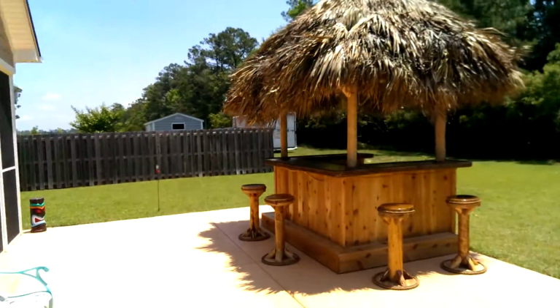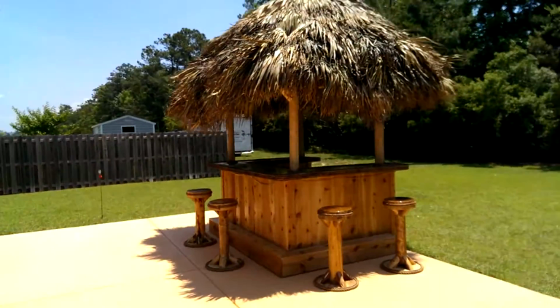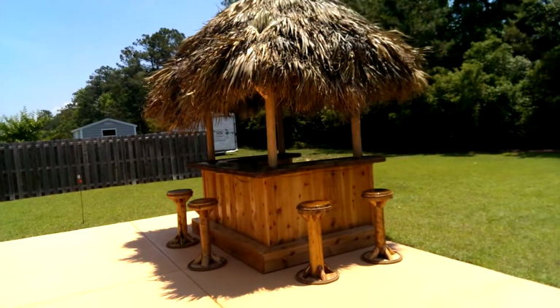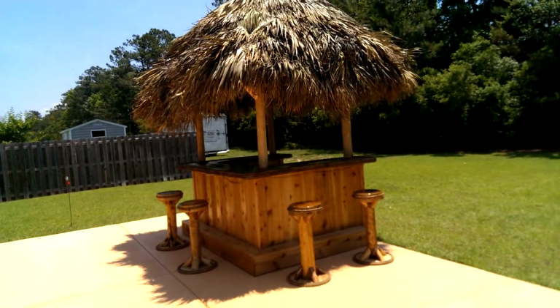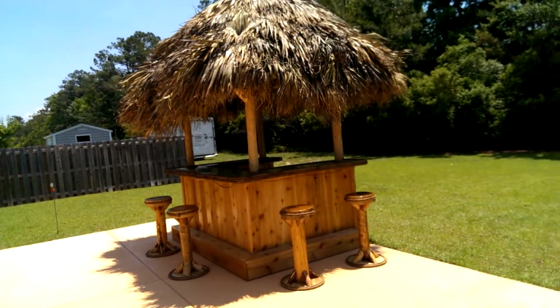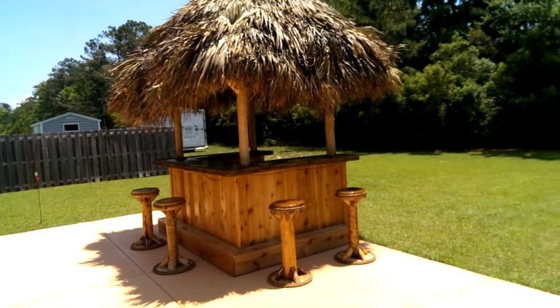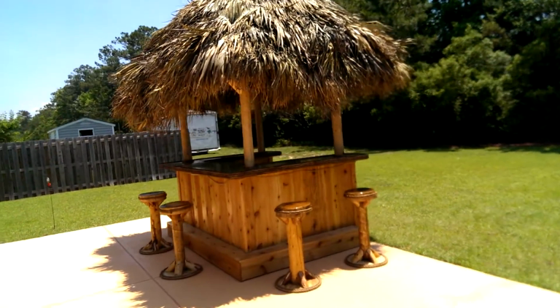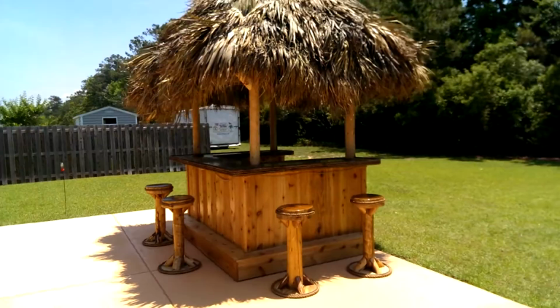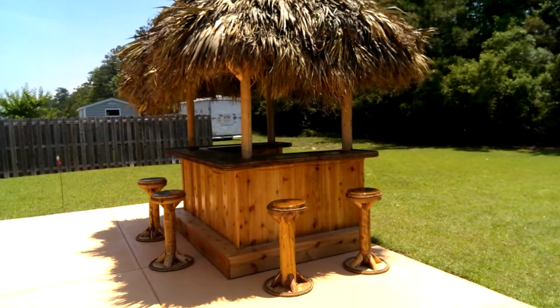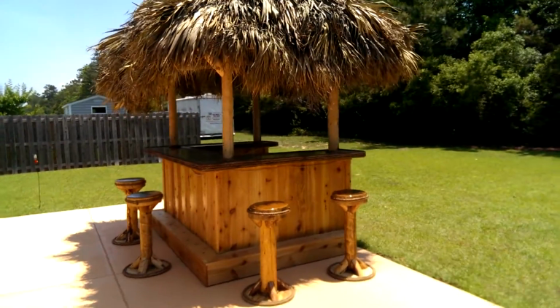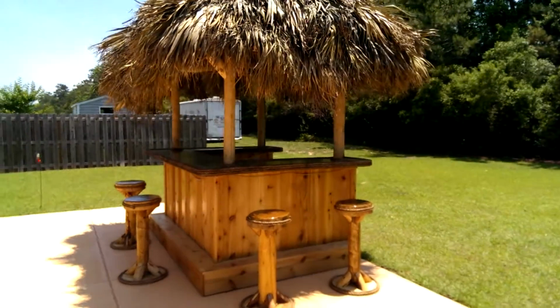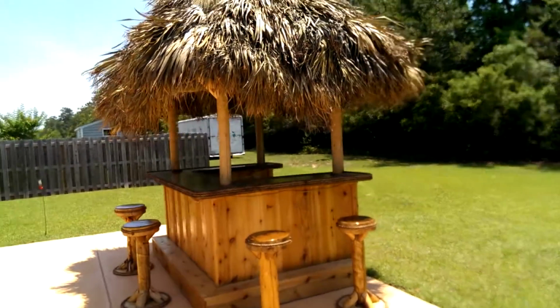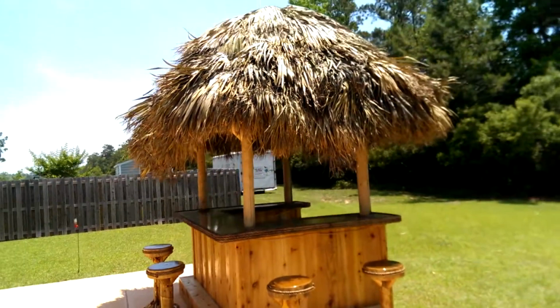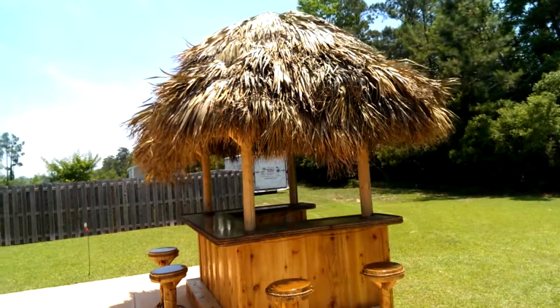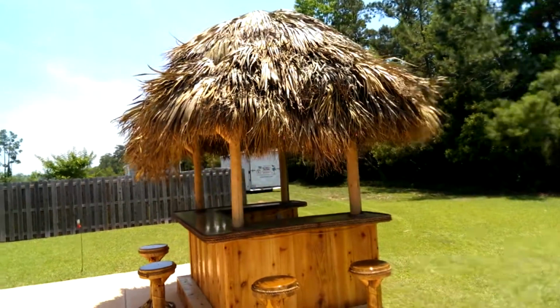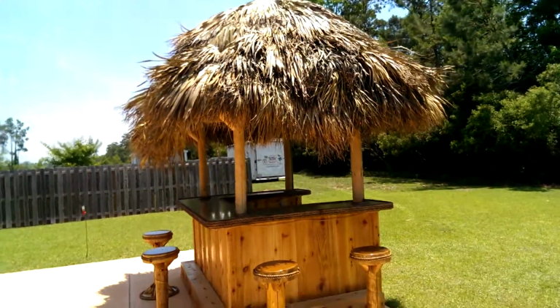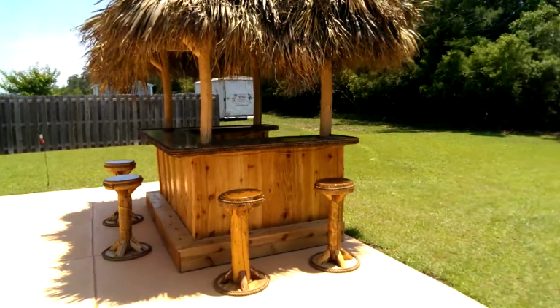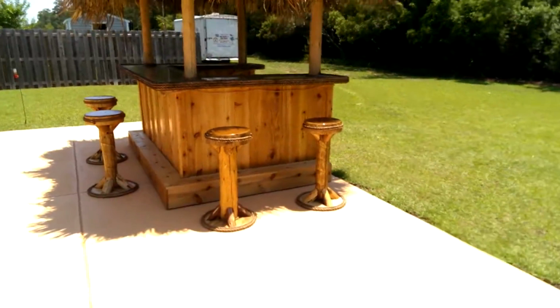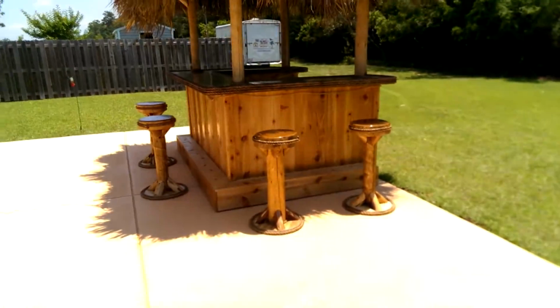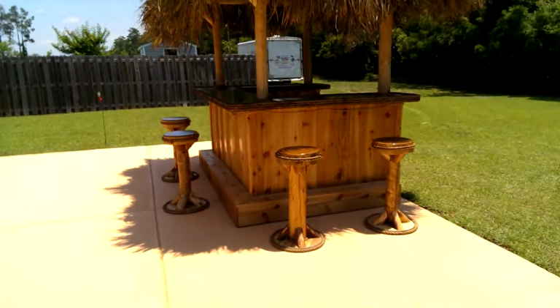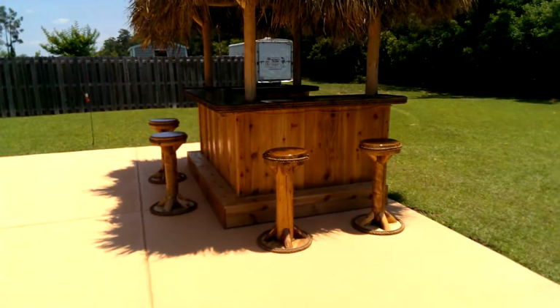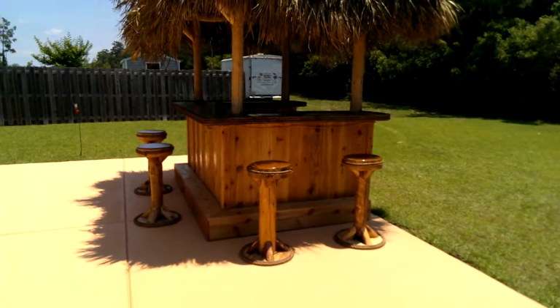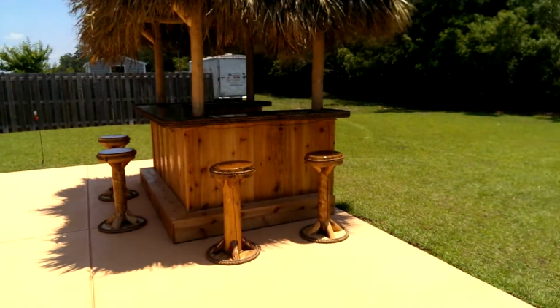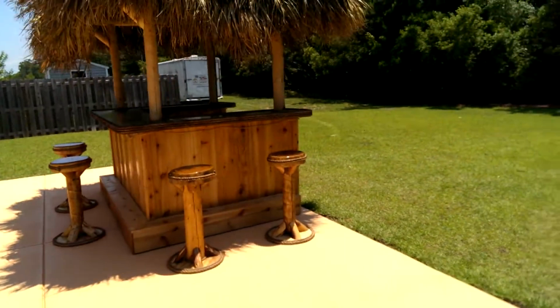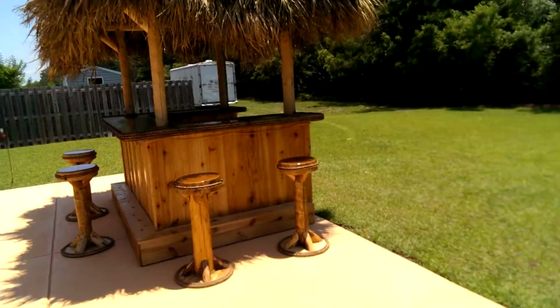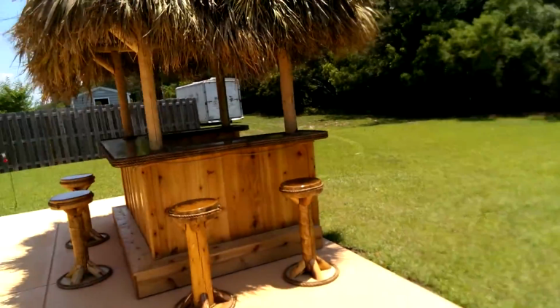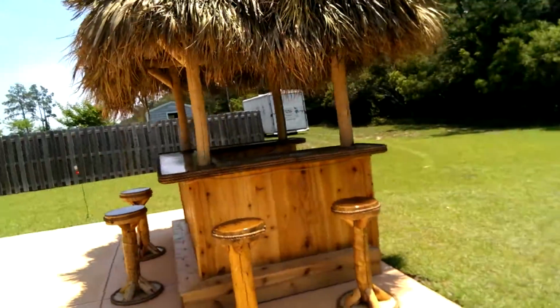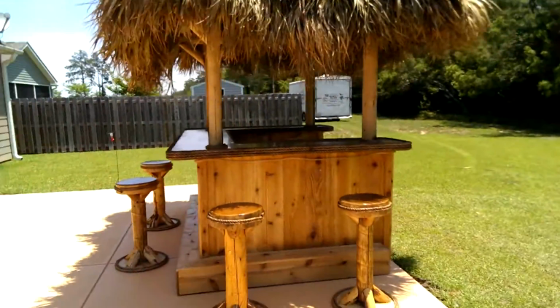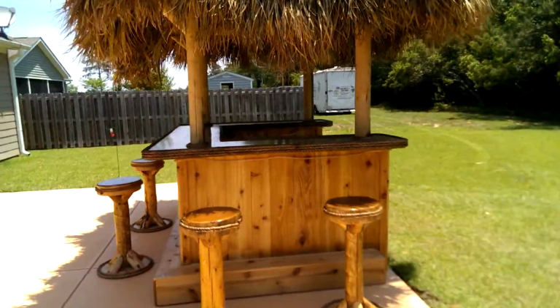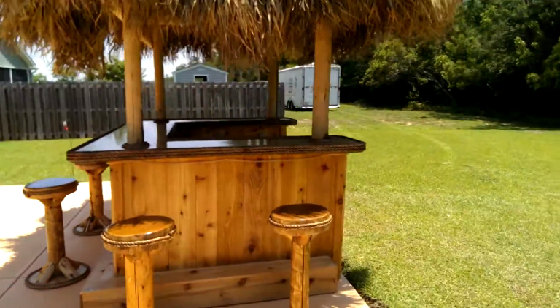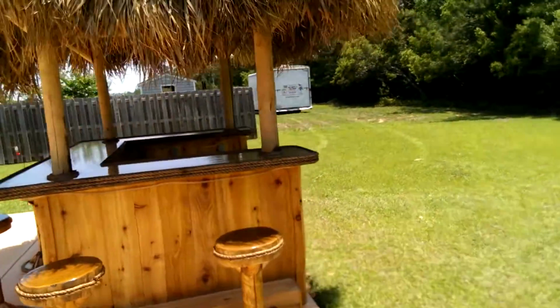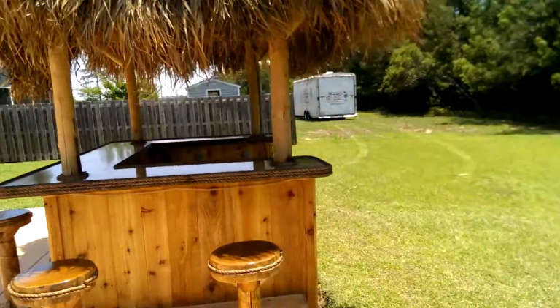This is a 6x8 custom red cedar tiki bar, 6x8 roof, 4 bar stools. And again, we're in Conway, South Carolina.